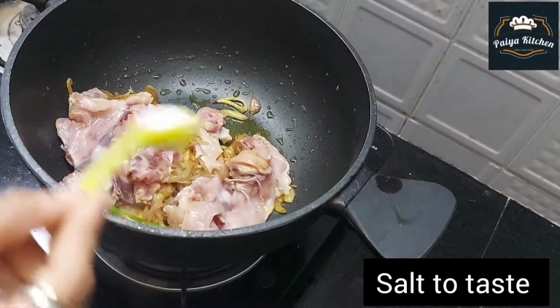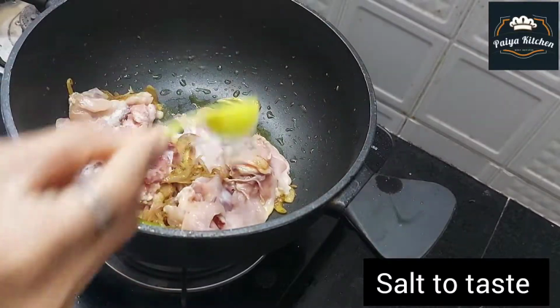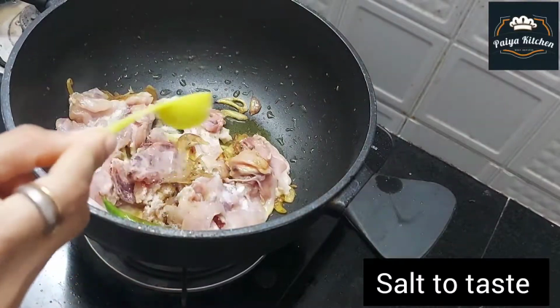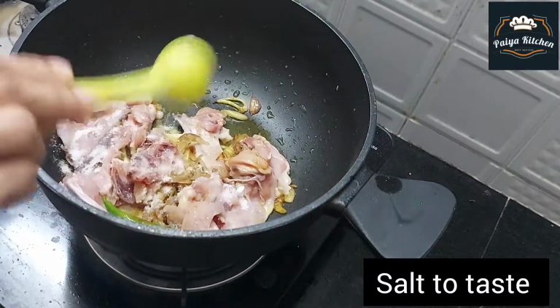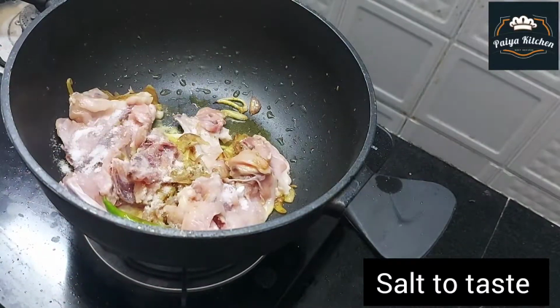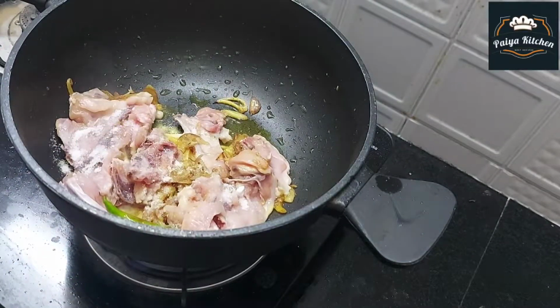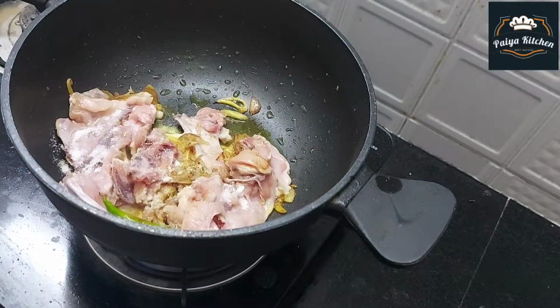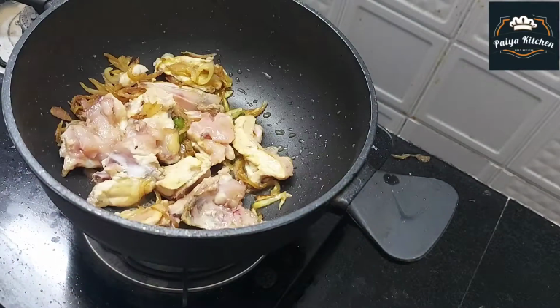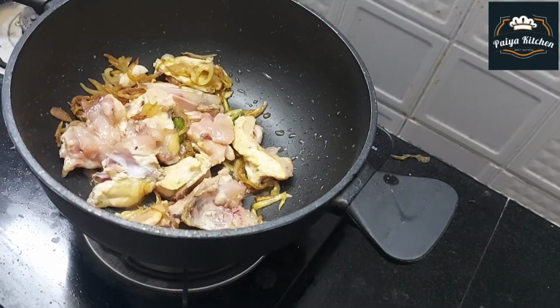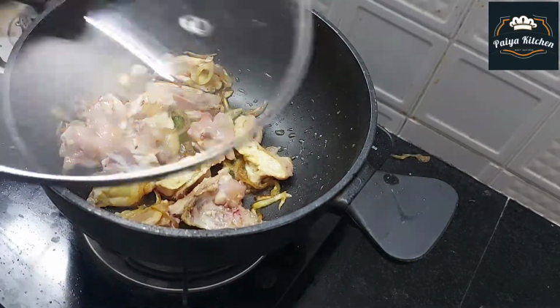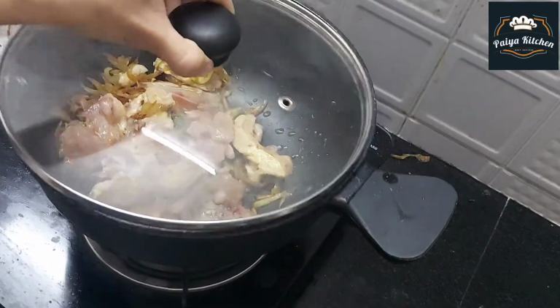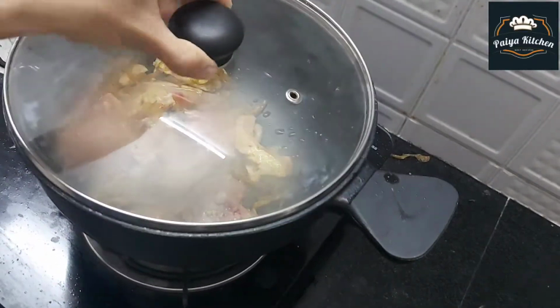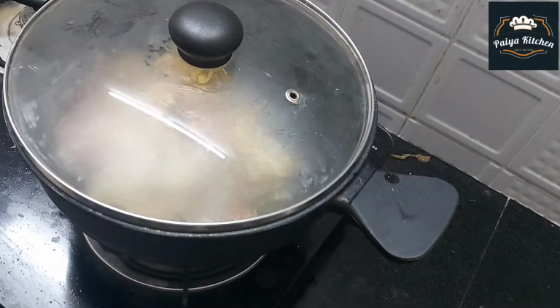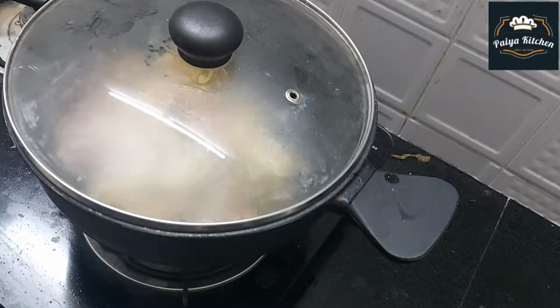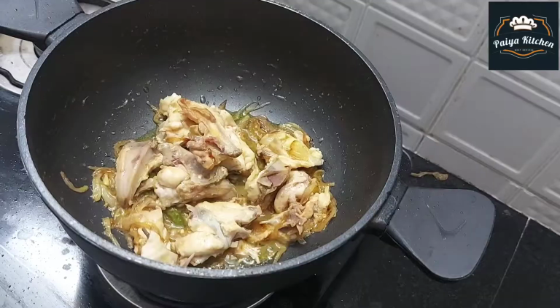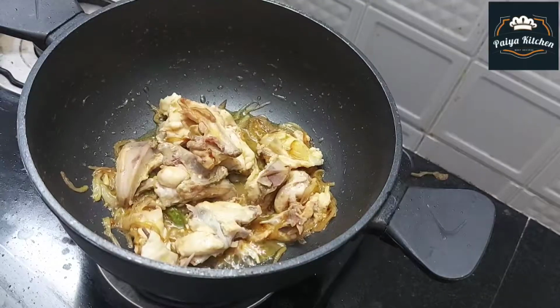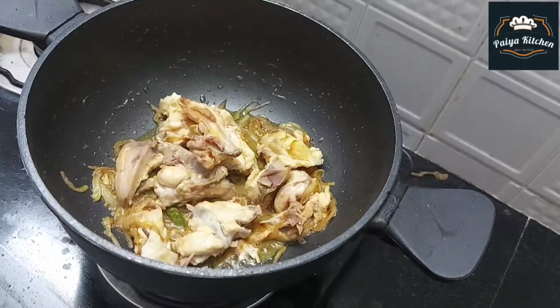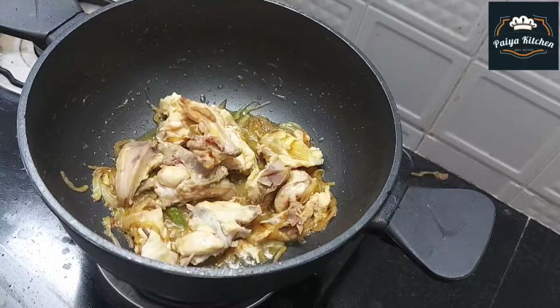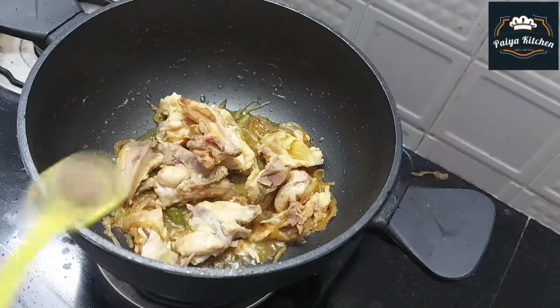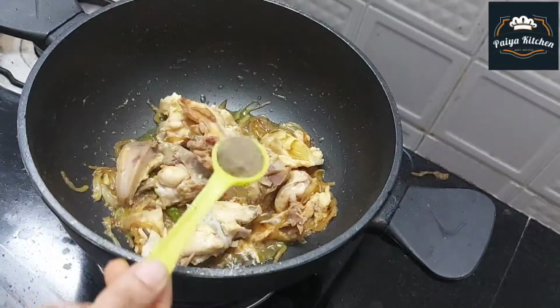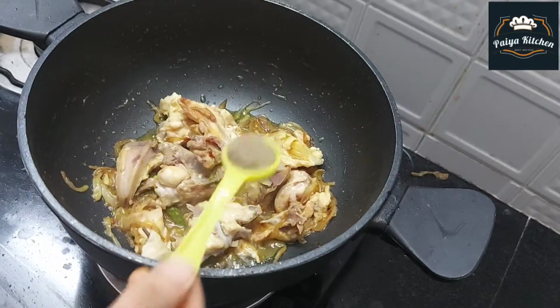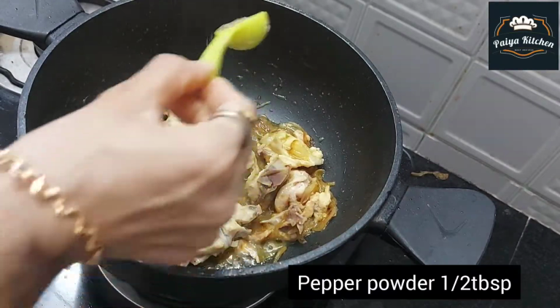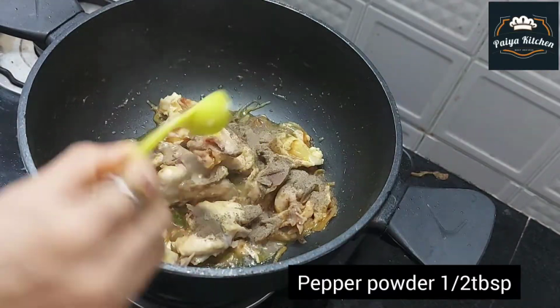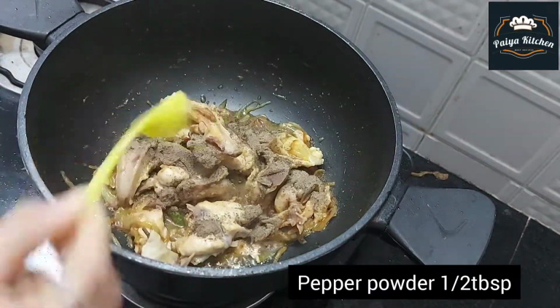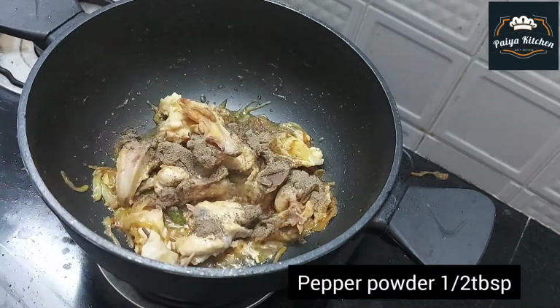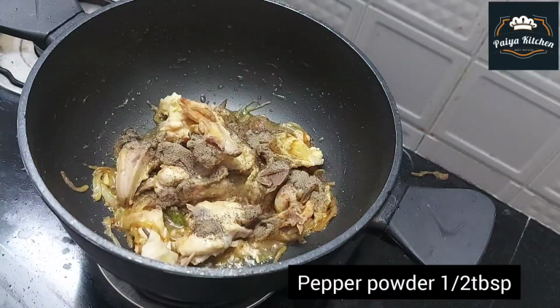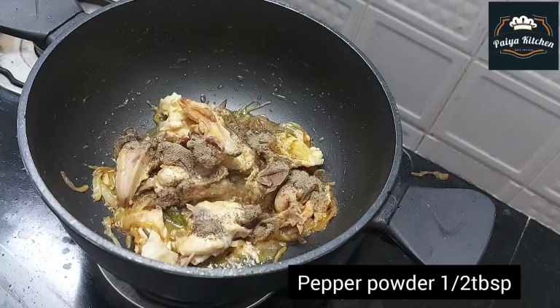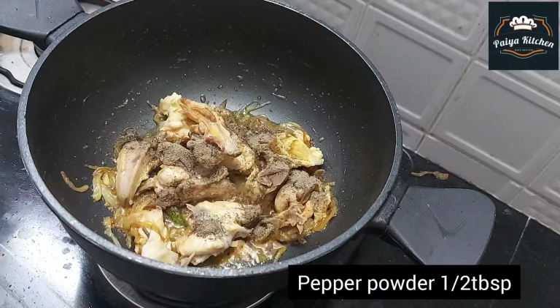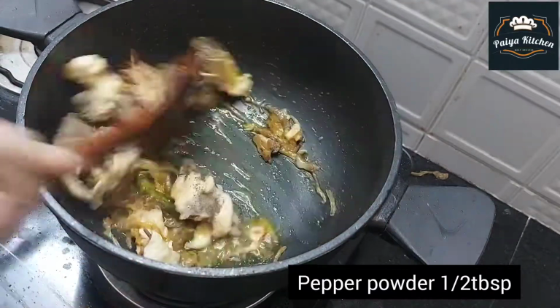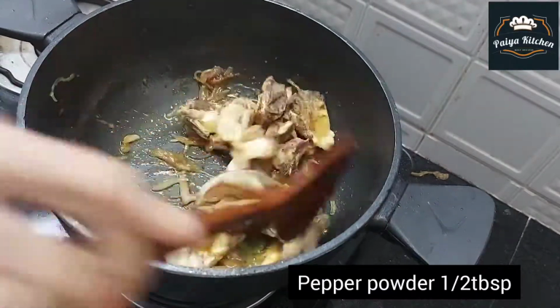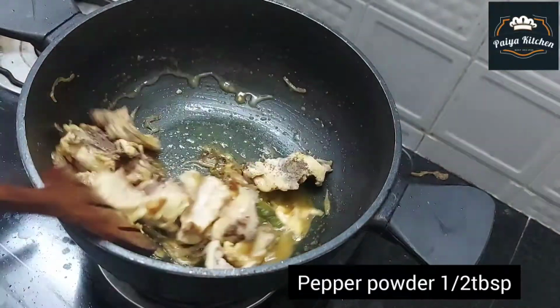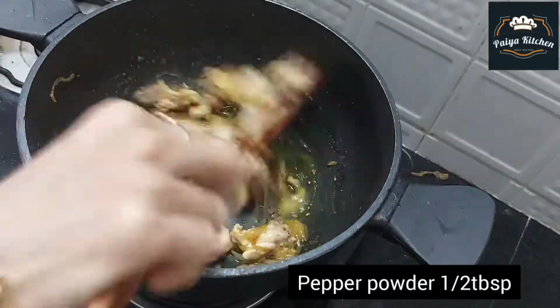We will put chicken in a bowl and add a bowl of pepper.